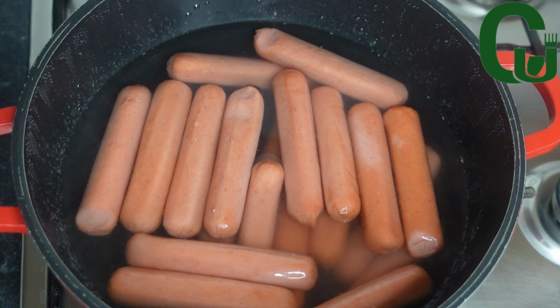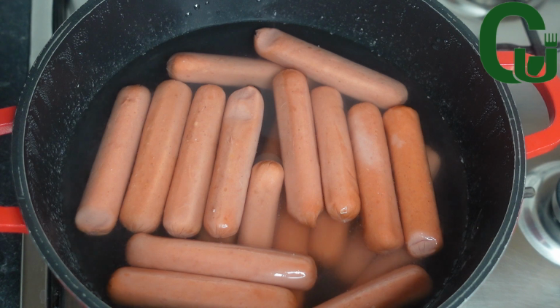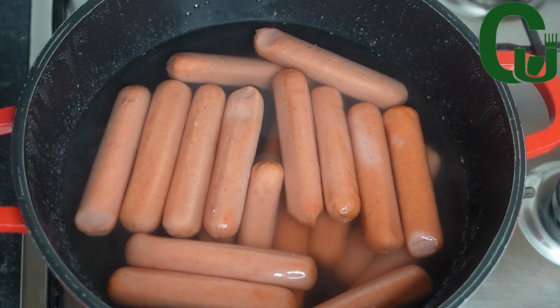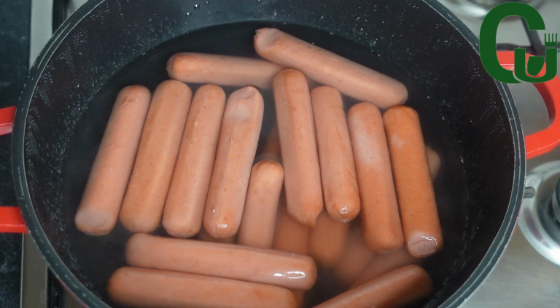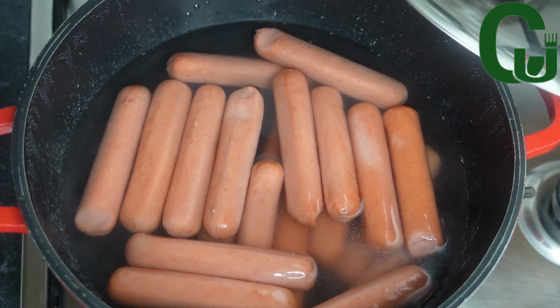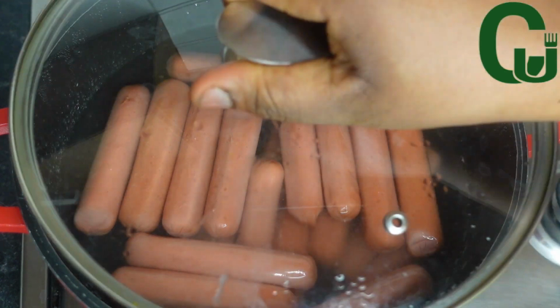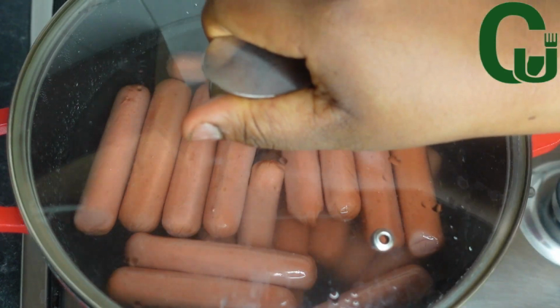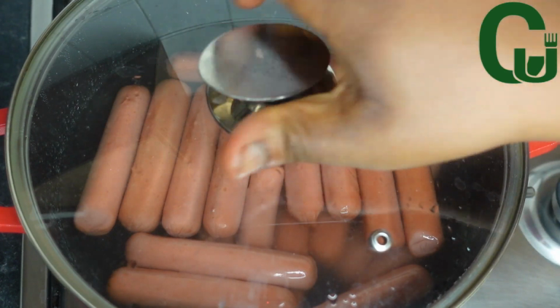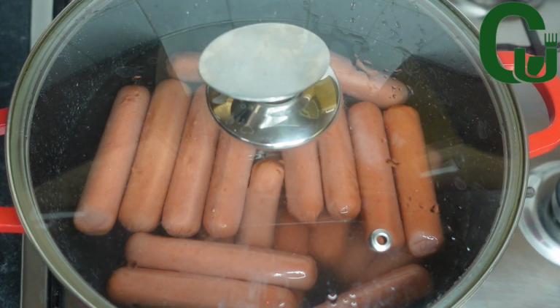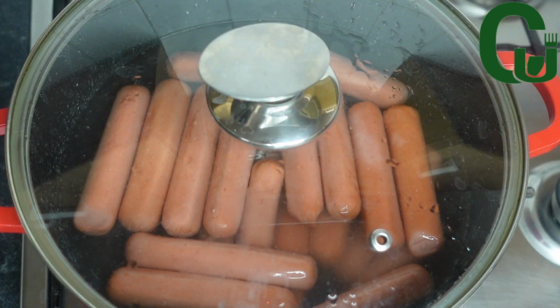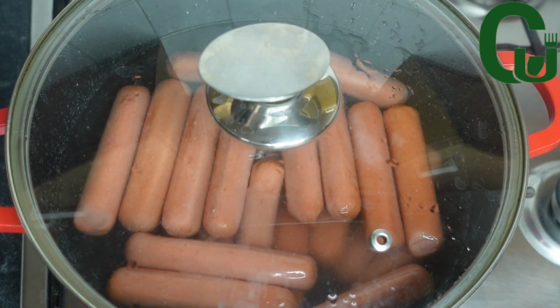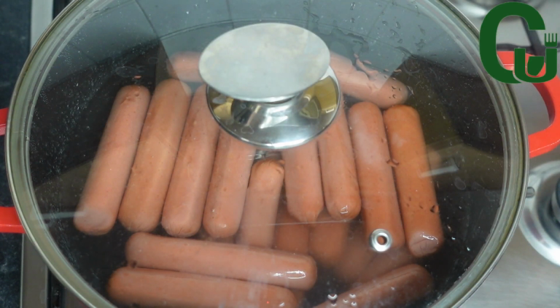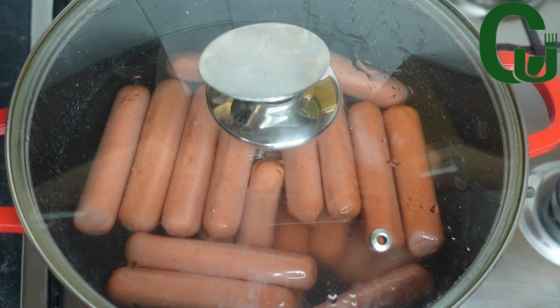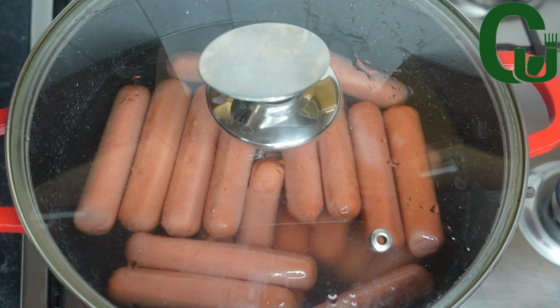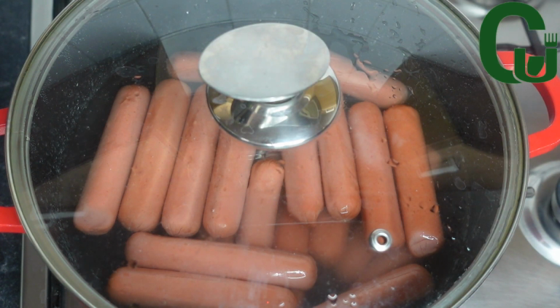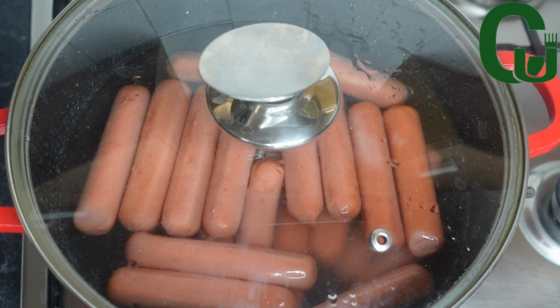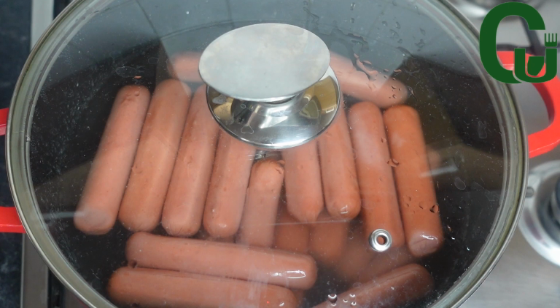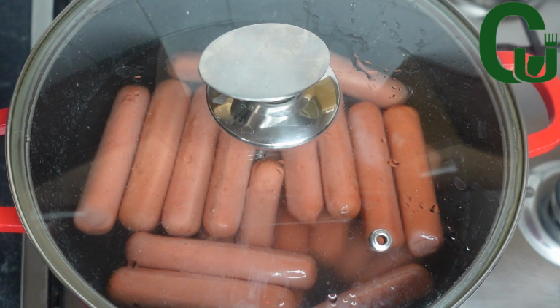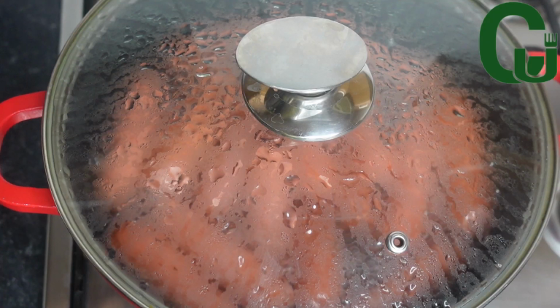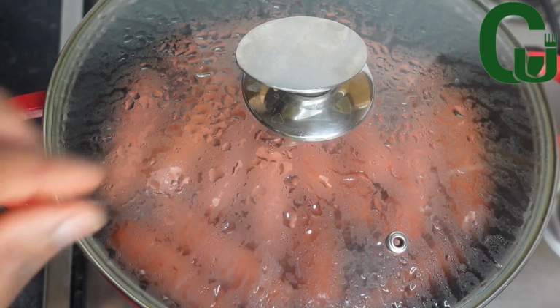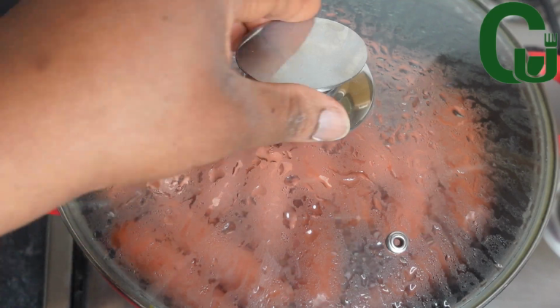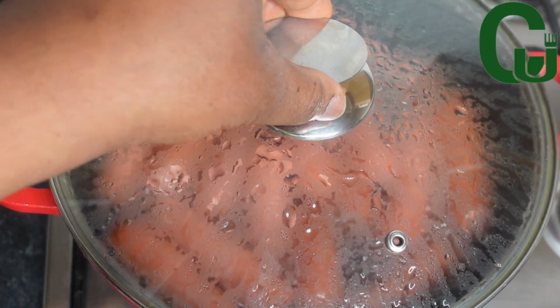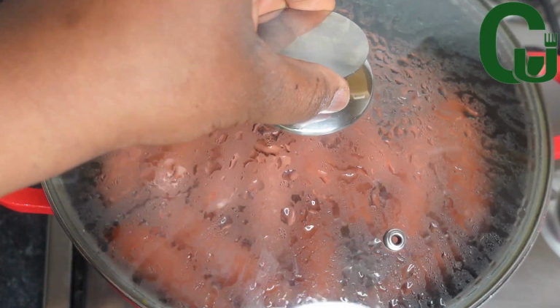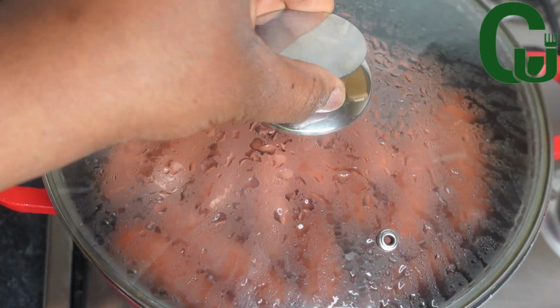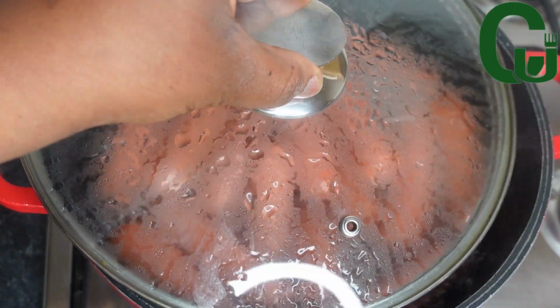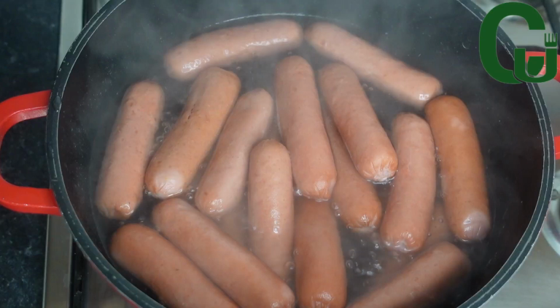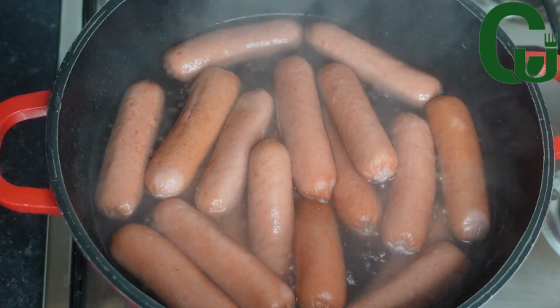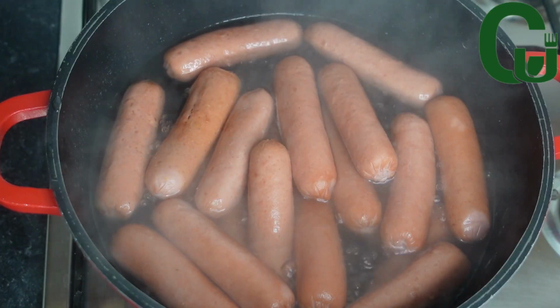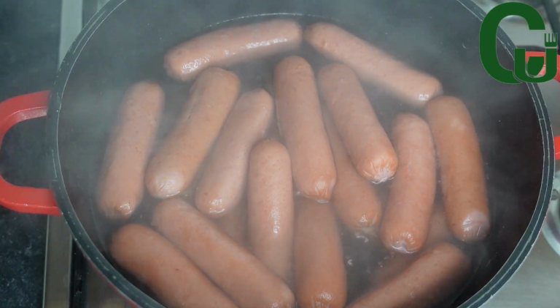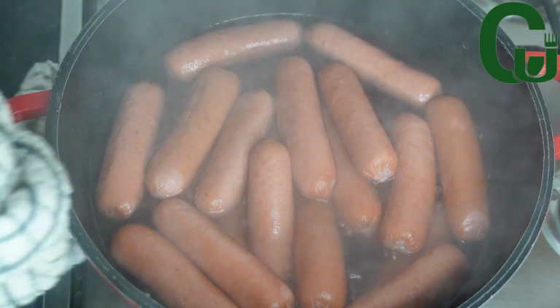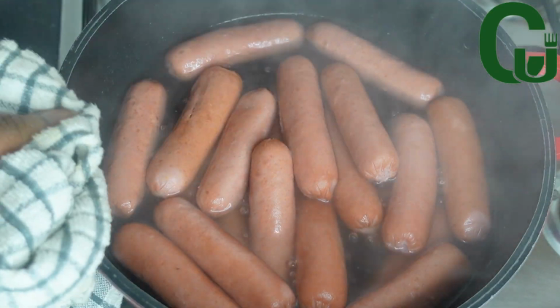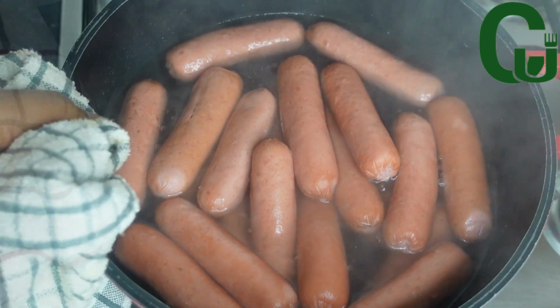The first step is to boil the sausage. I added it into boiling water, covered it, and allowed it to come to a full boil. Next, I will take it to my sink, sieve it, and set aside for later use.